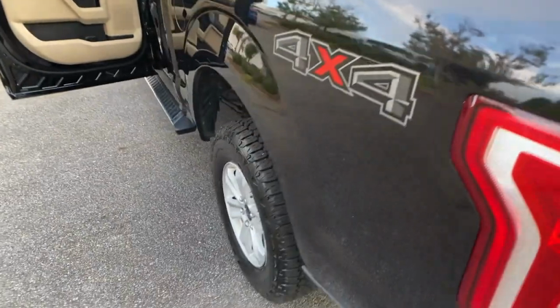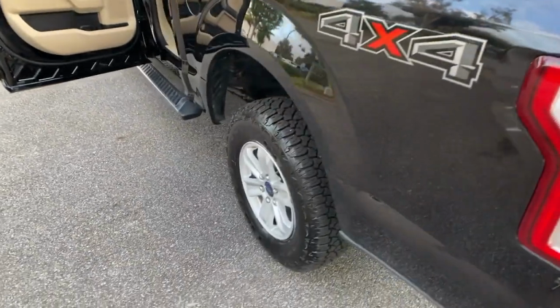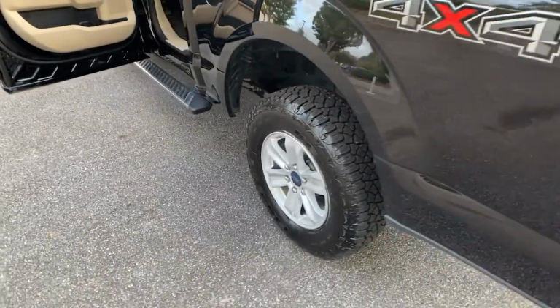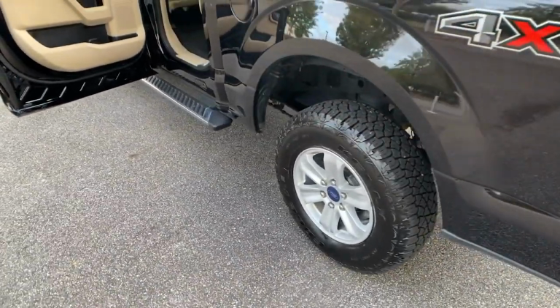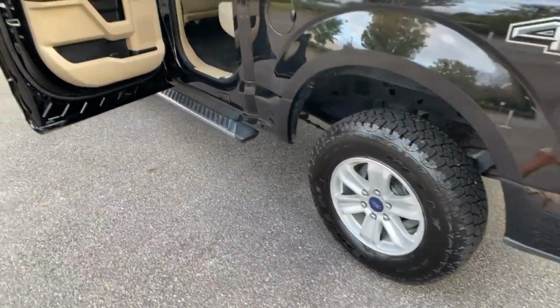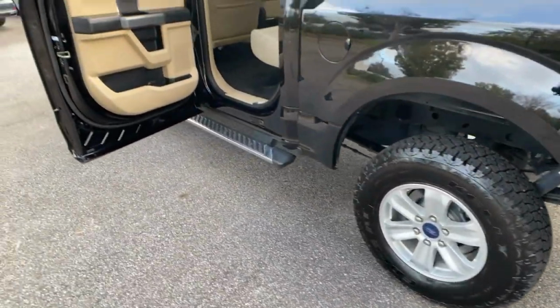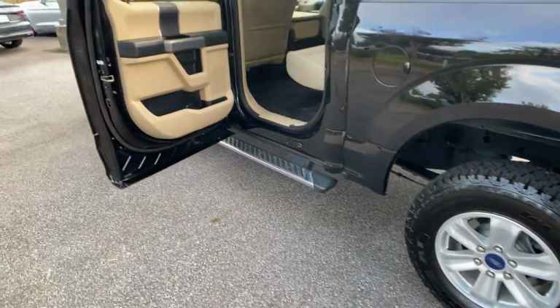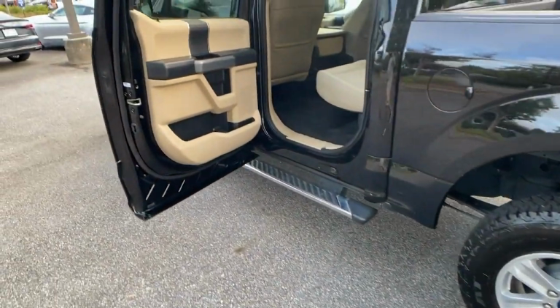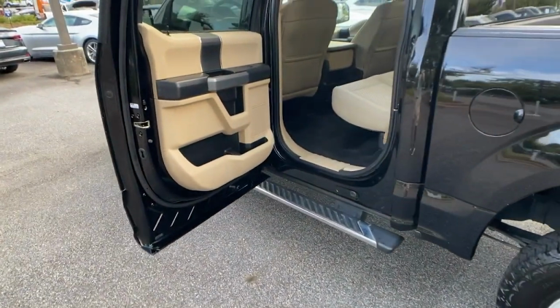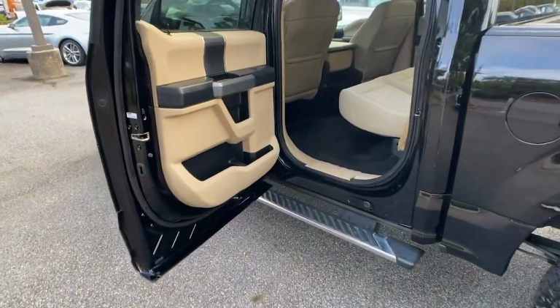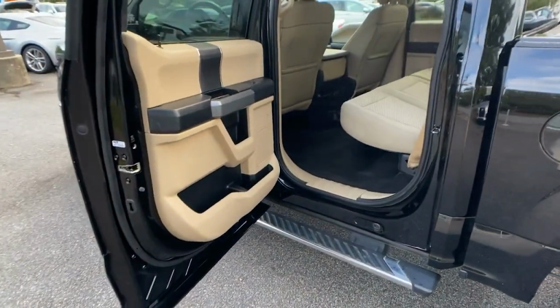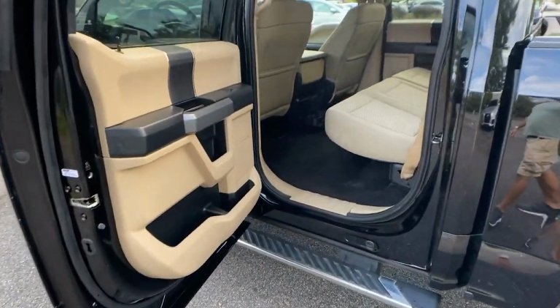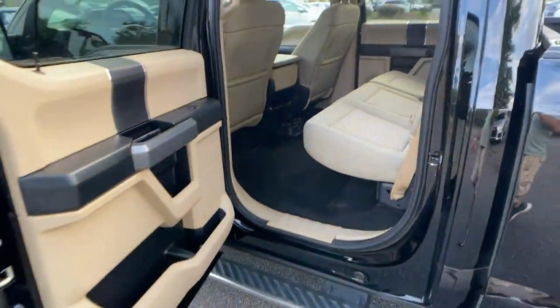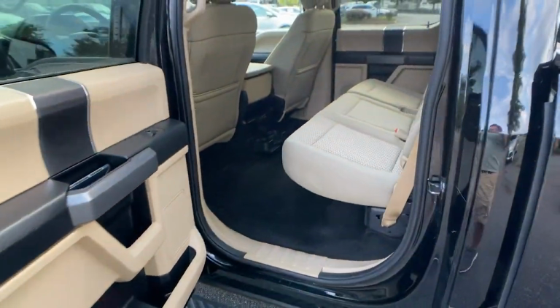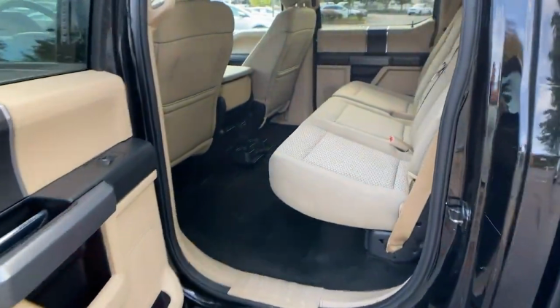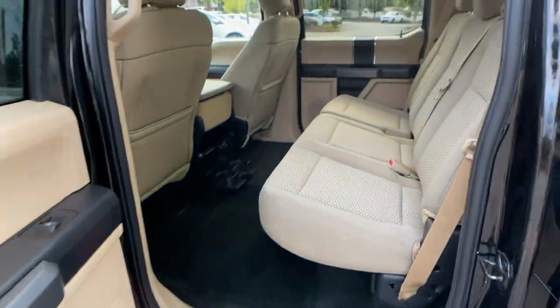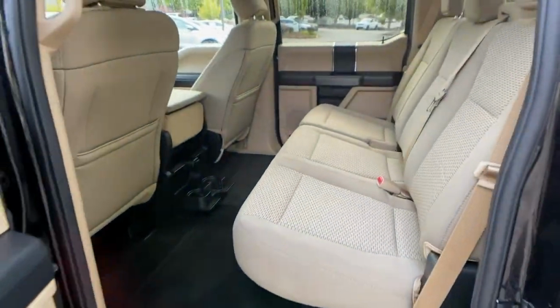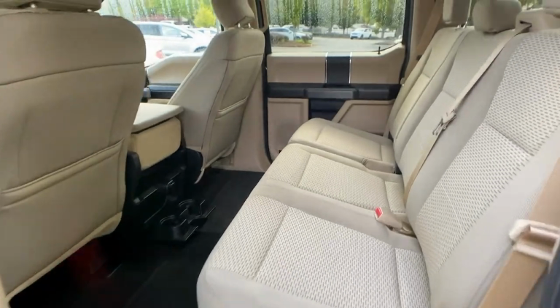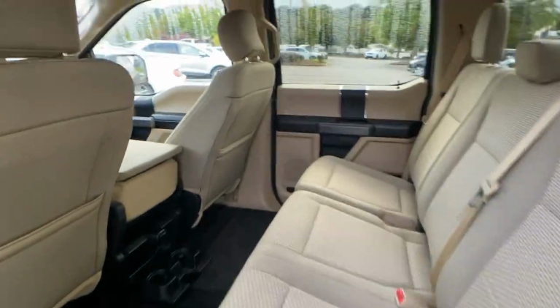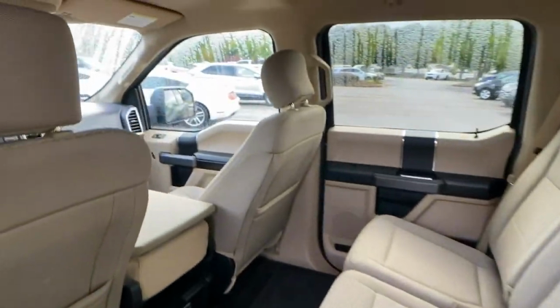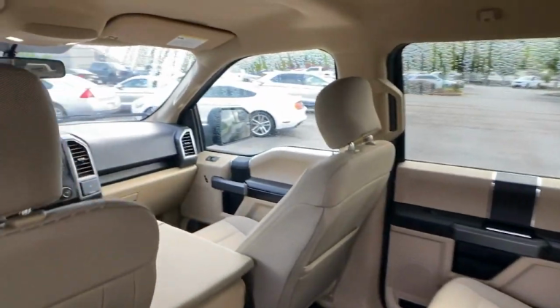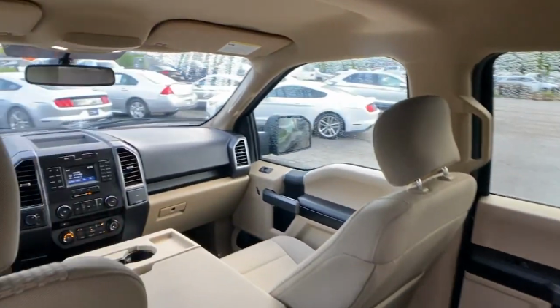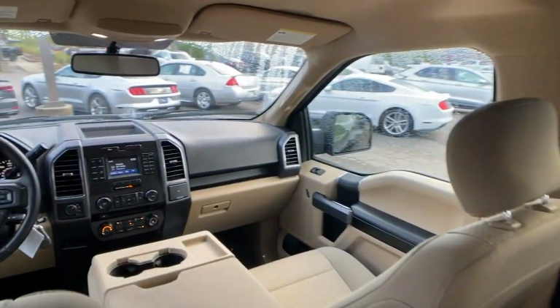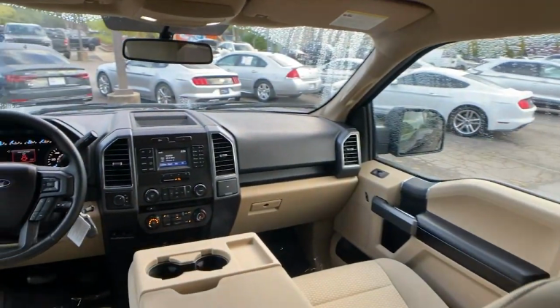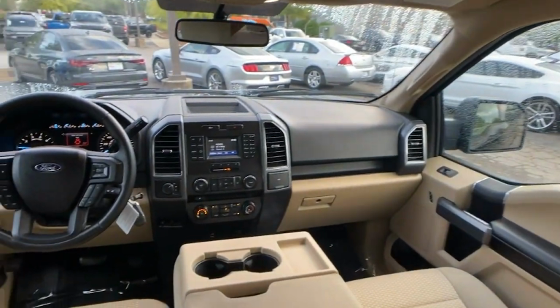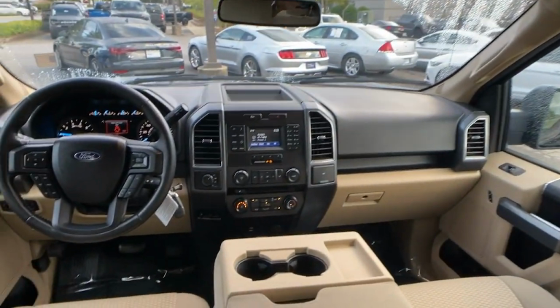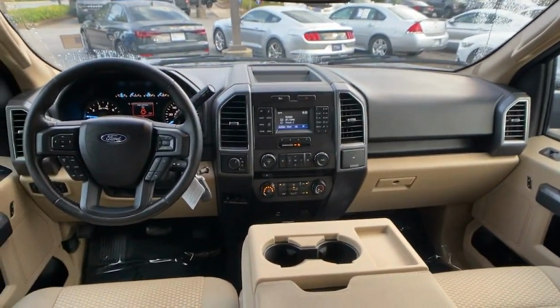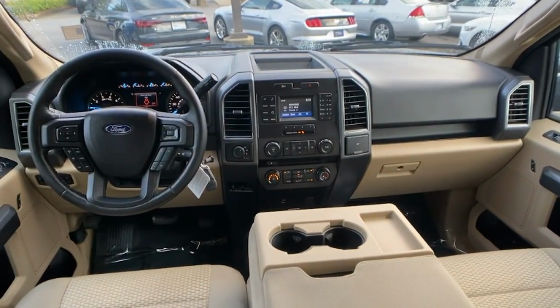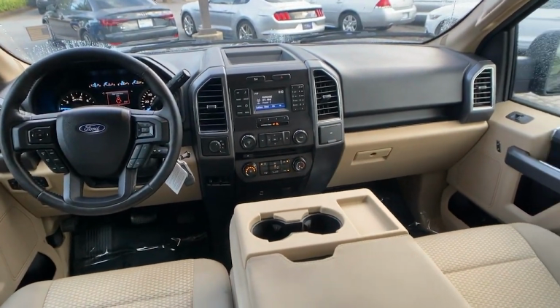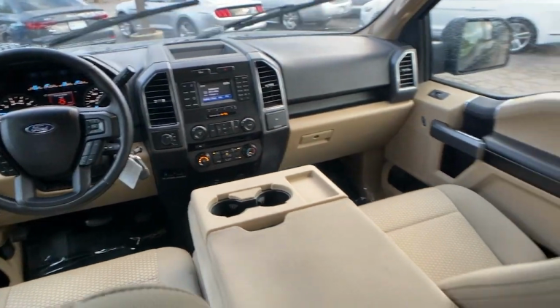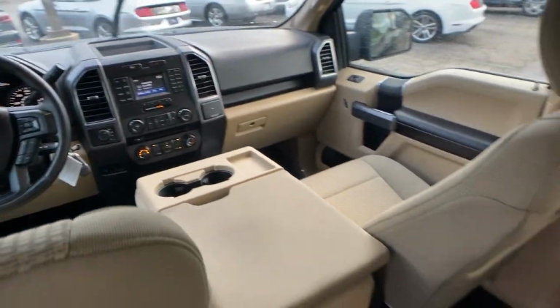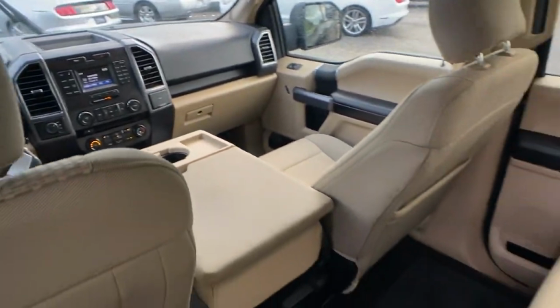The following are some of this vehicle's highlighted options: electronic stability control, power windows, four-wheel disc brakes, power steering.